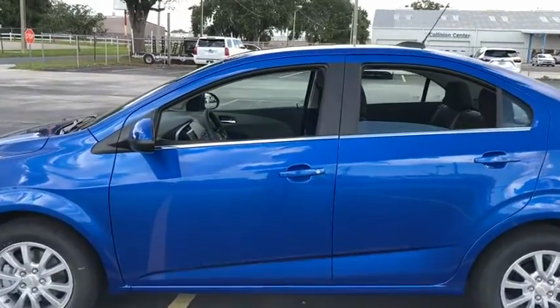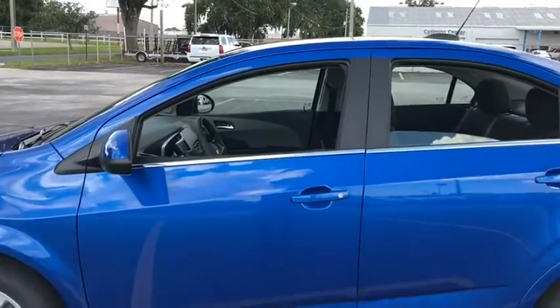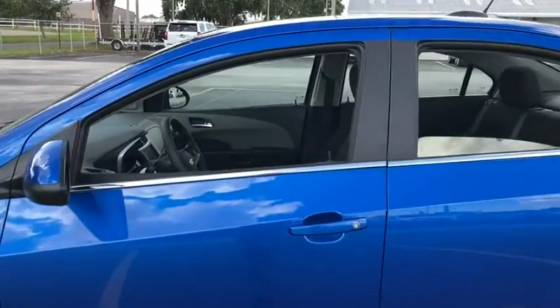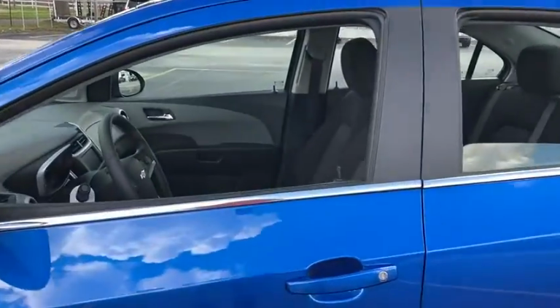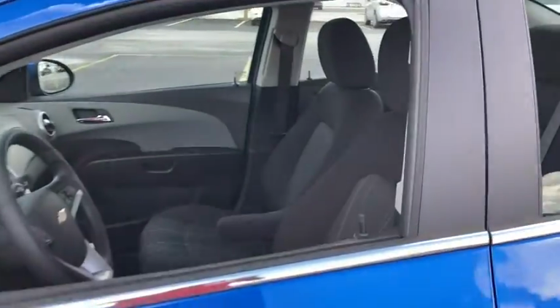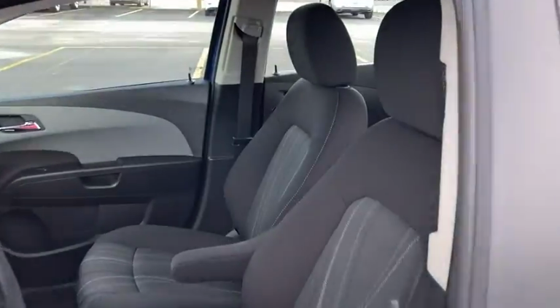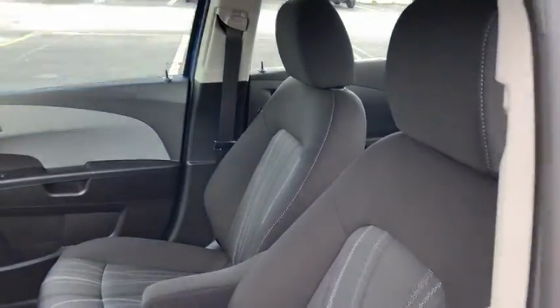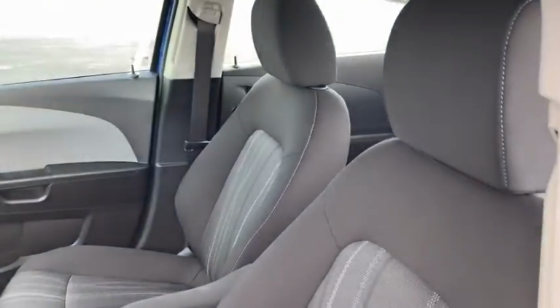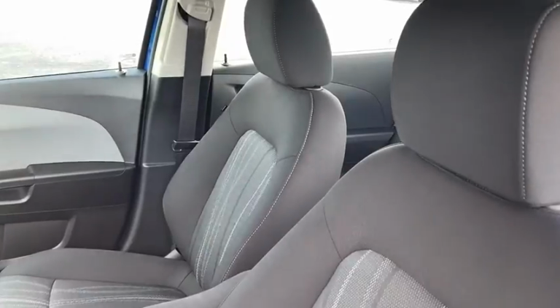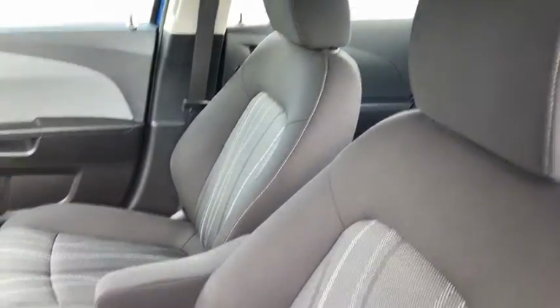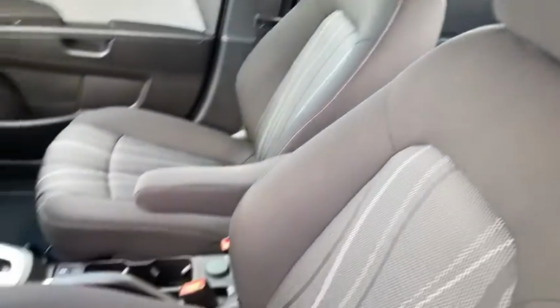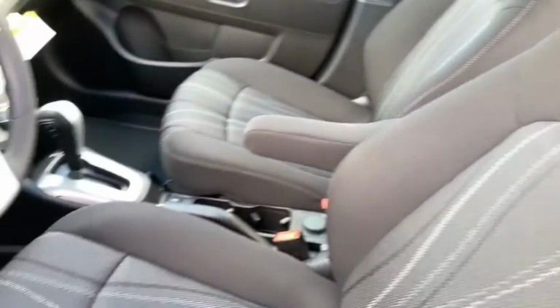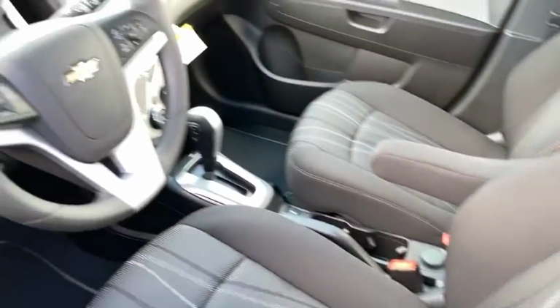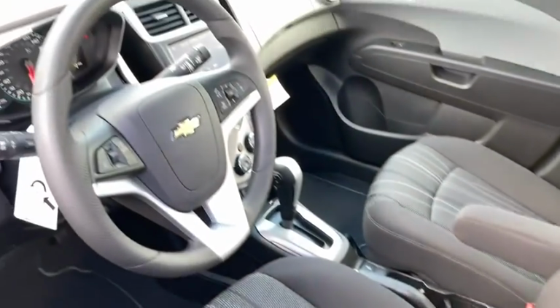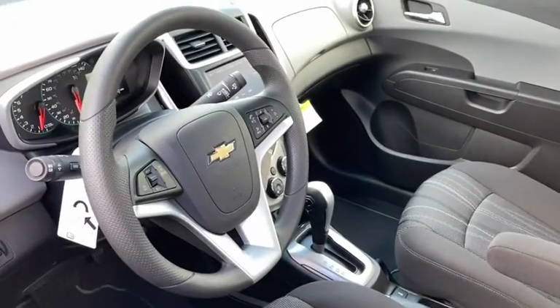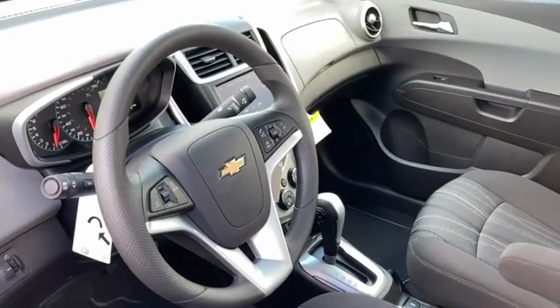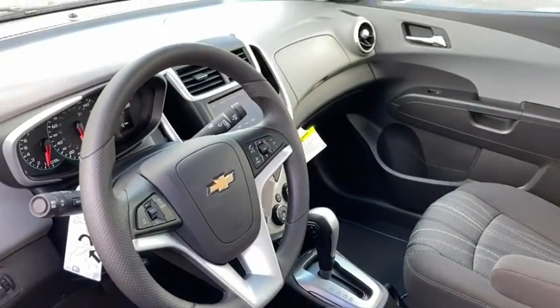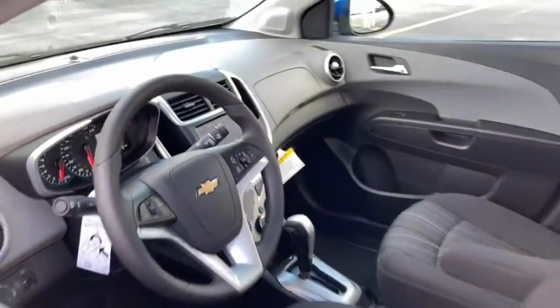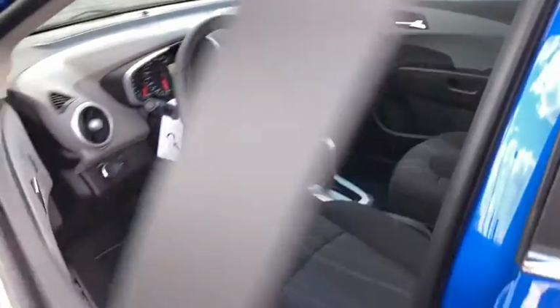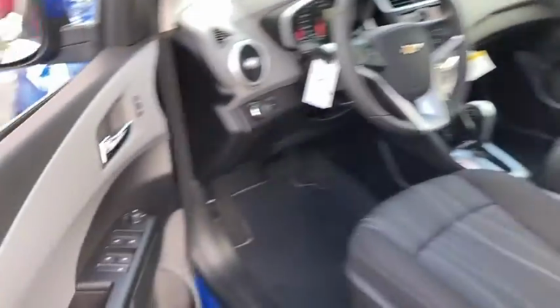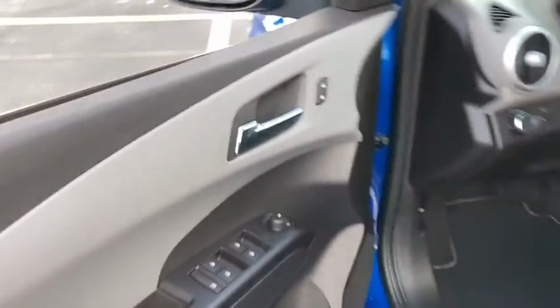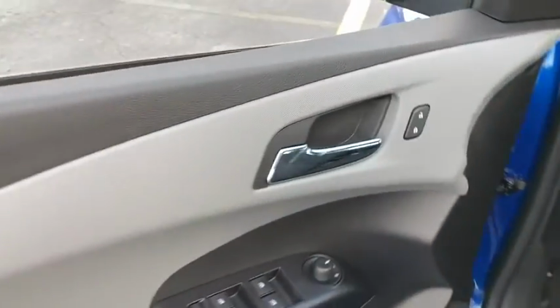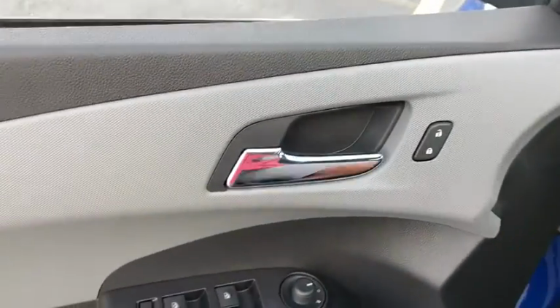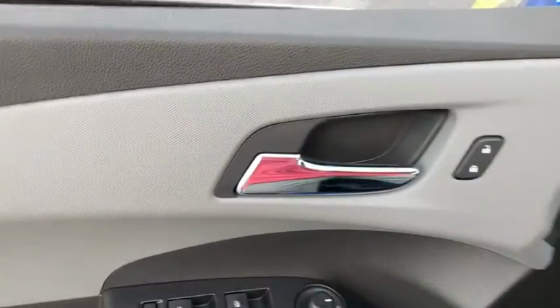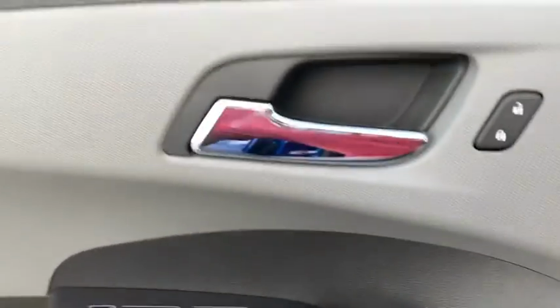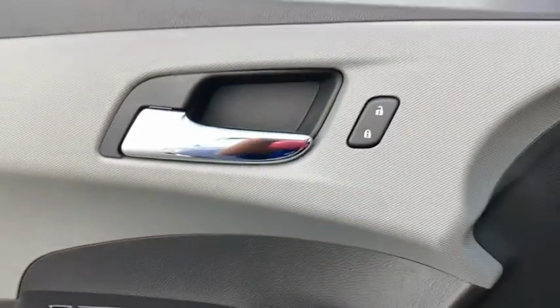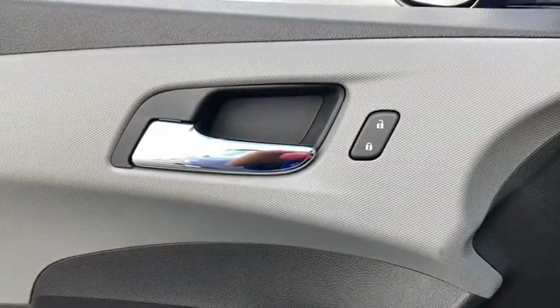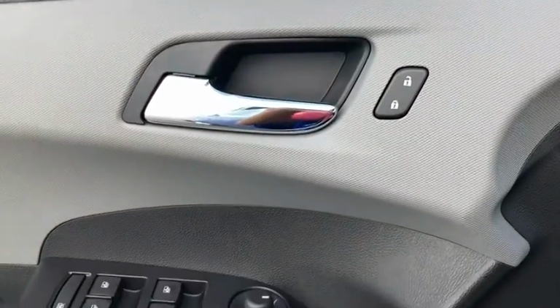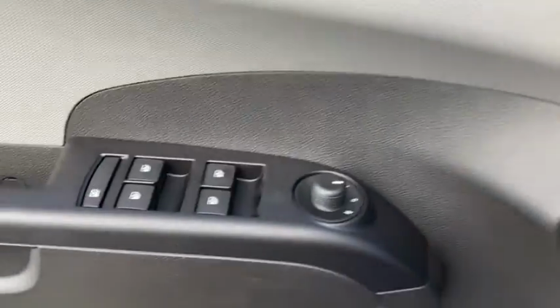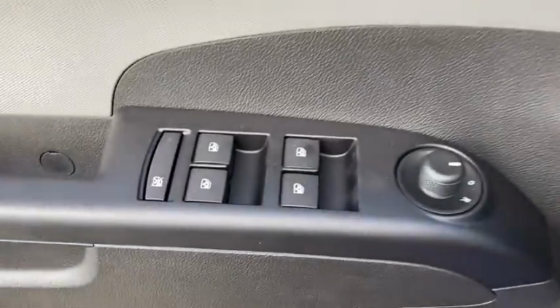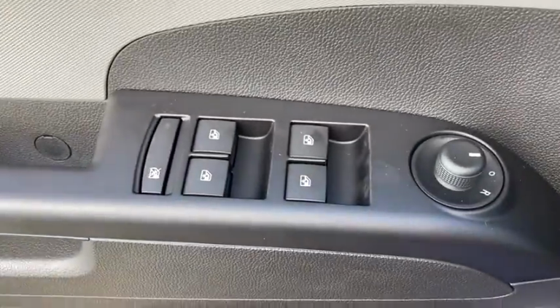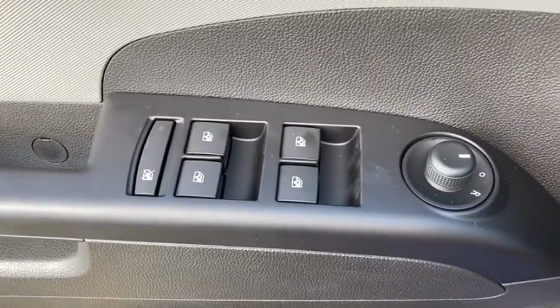Here are some of this vehicle's great options: keyless entry, backup camera, power steering, adjustable steering wheel, cruise control, front floor mats, ABS four-wheel, aluminum wheels, front wheel drive, rear defrost.